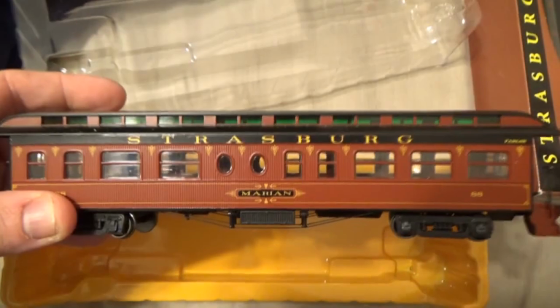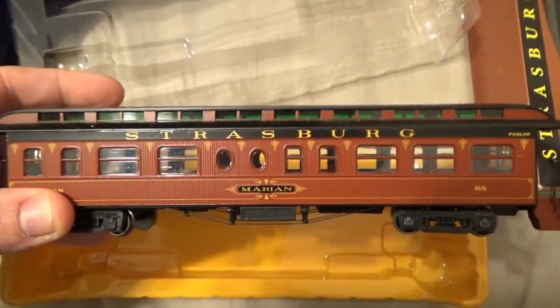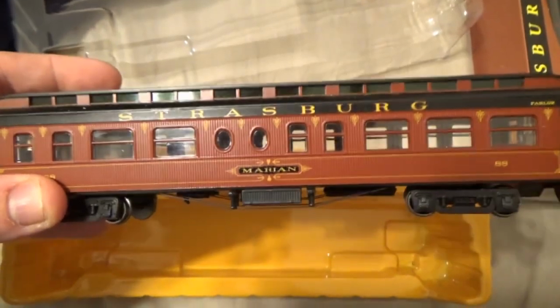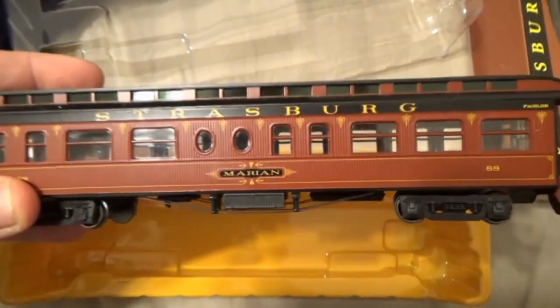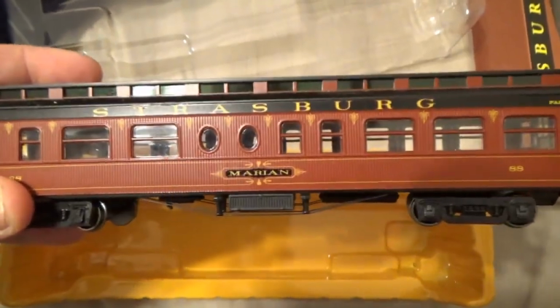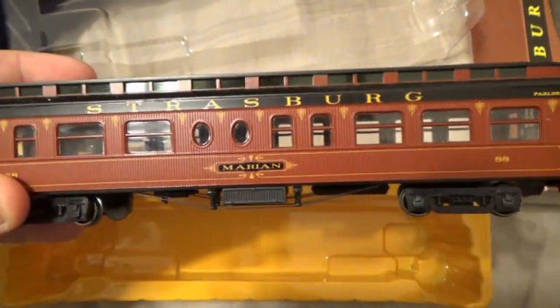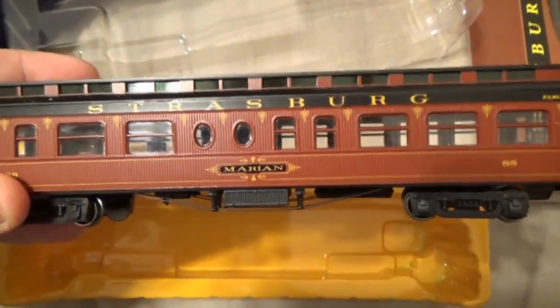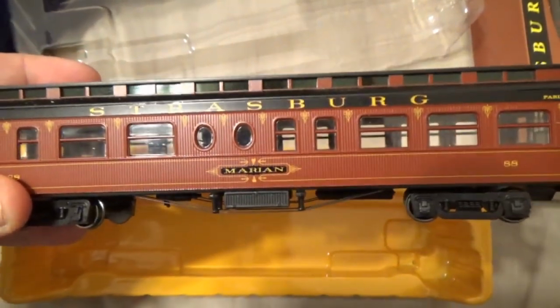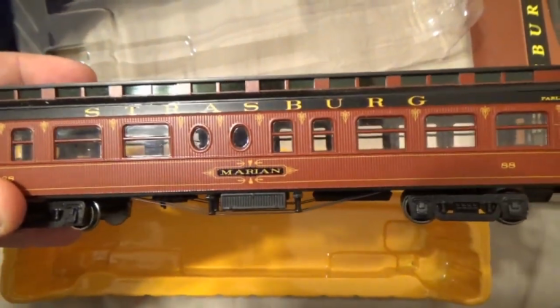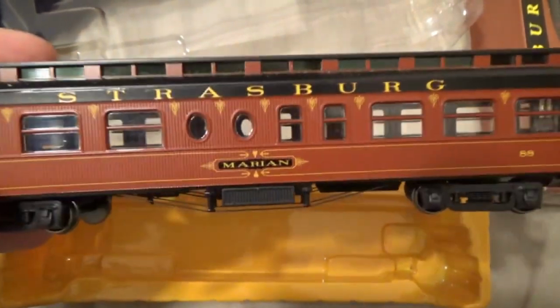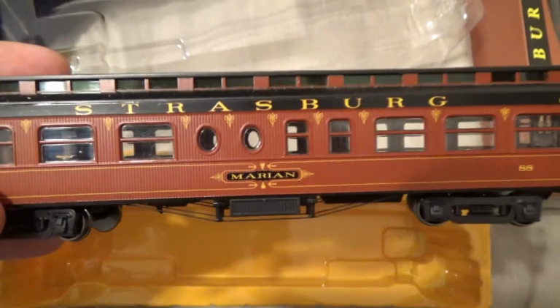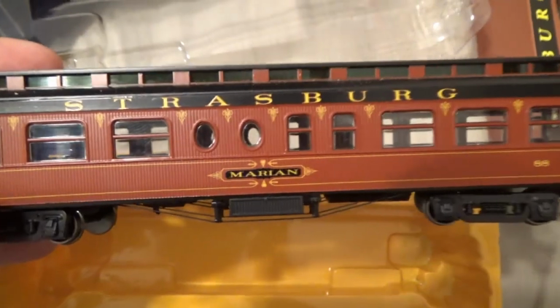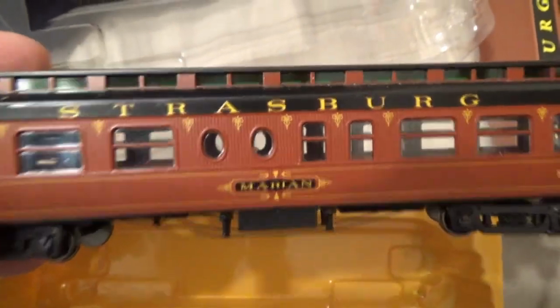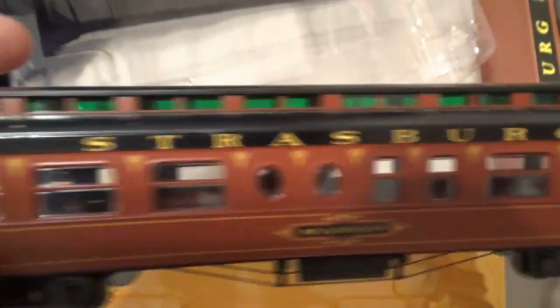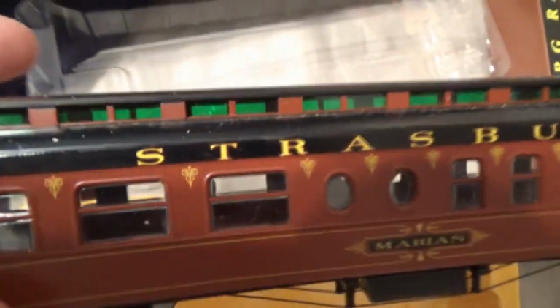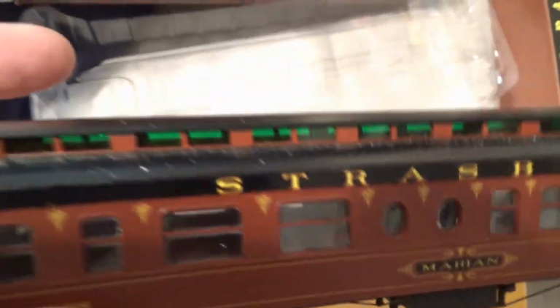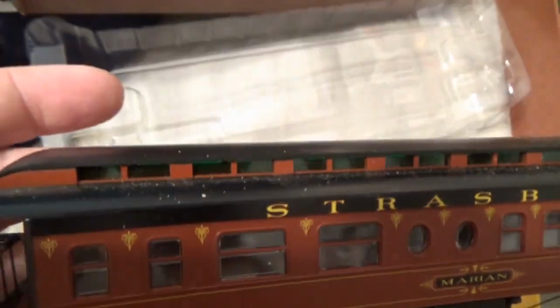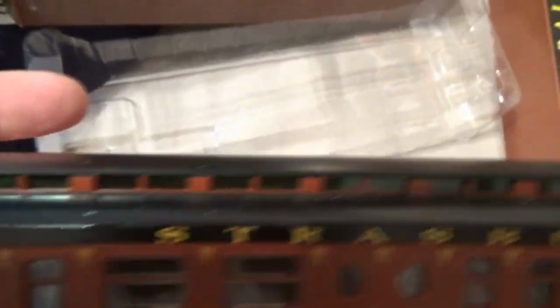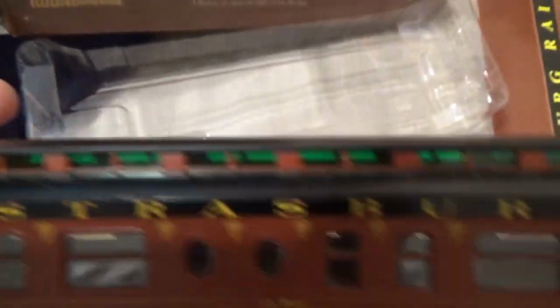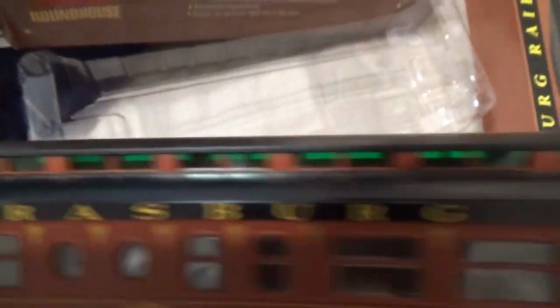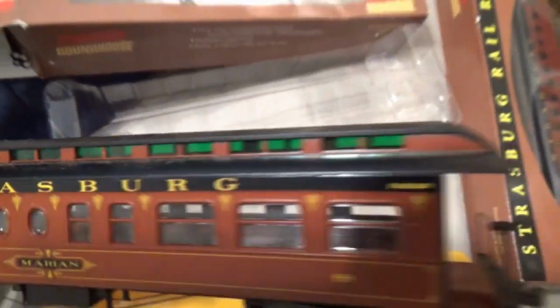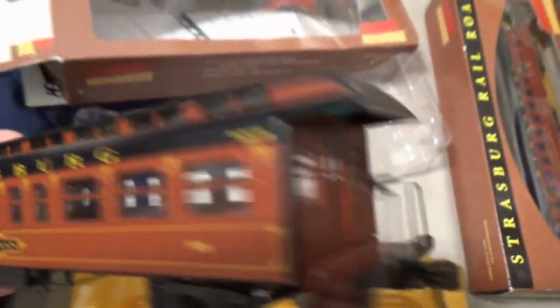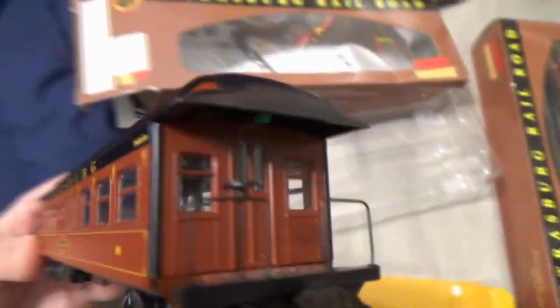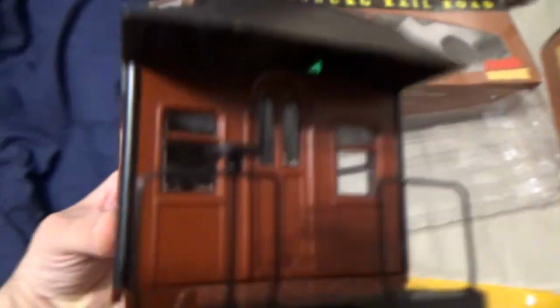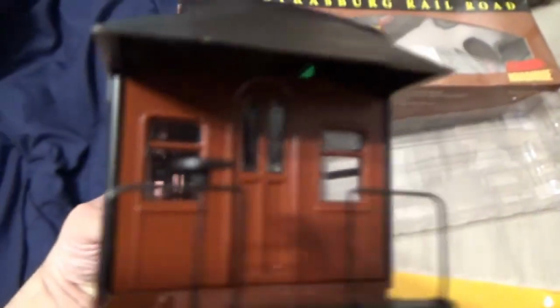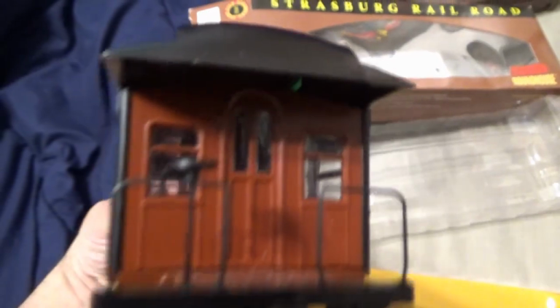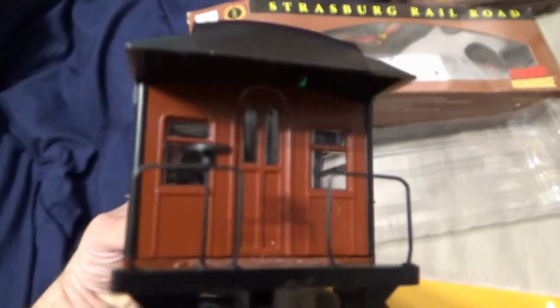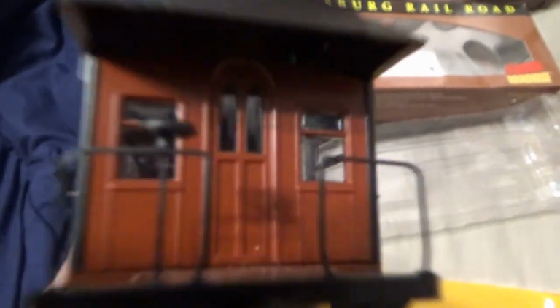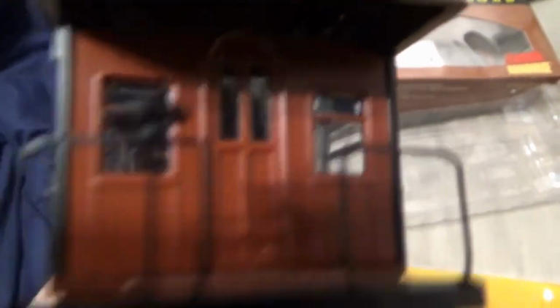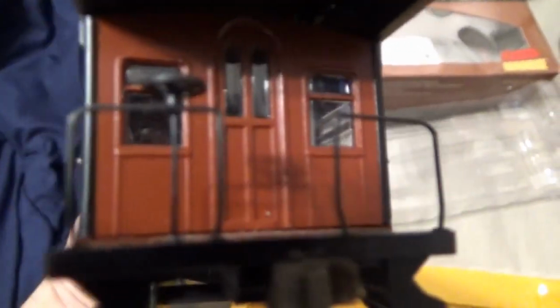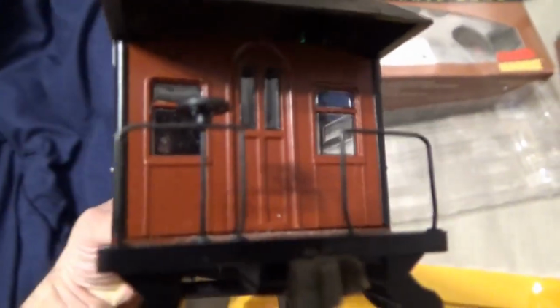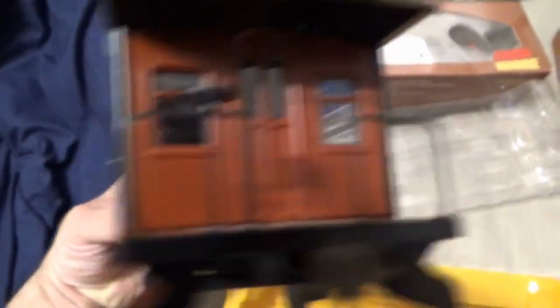This is the Strasburg Railroad Marion car — I think that's how you pronounce it. Here are the green windows on the top of the car, and here are the sides.